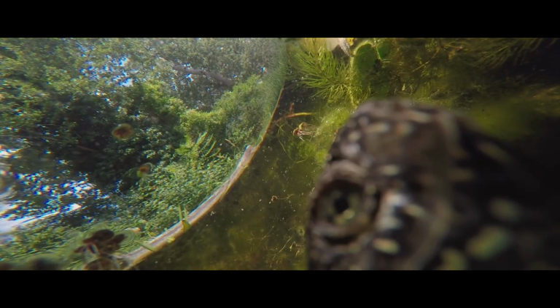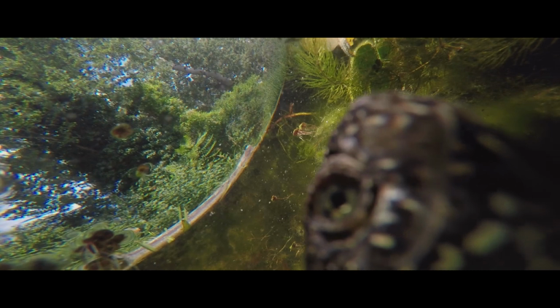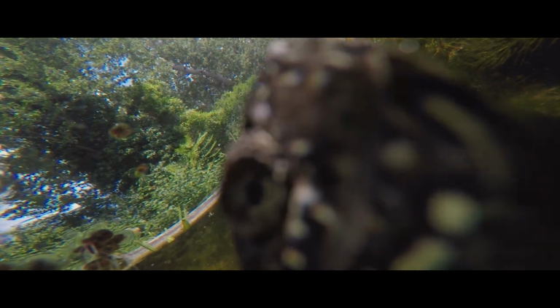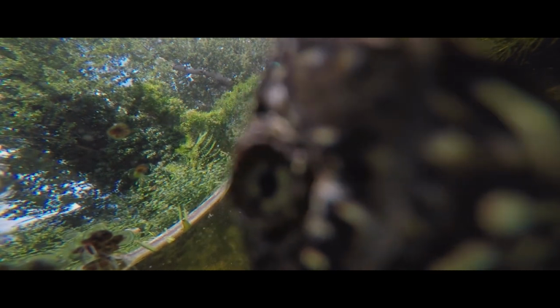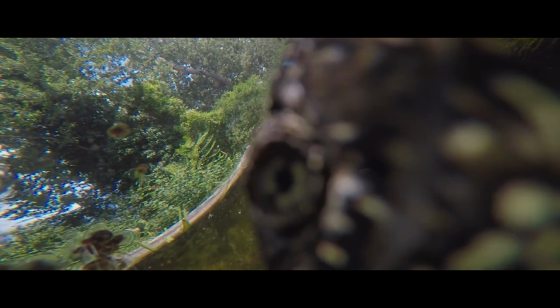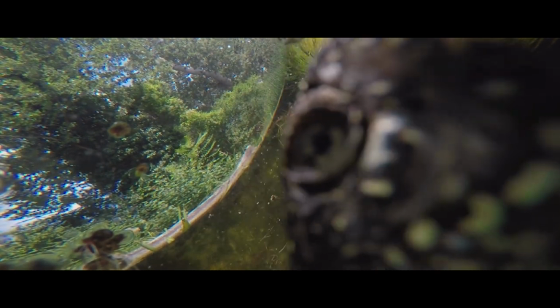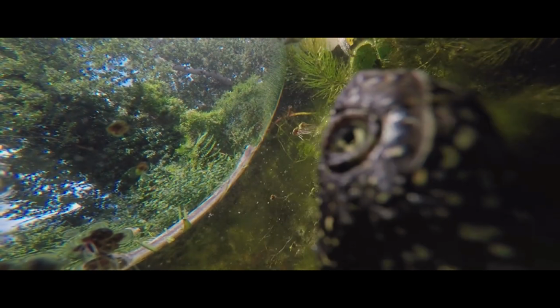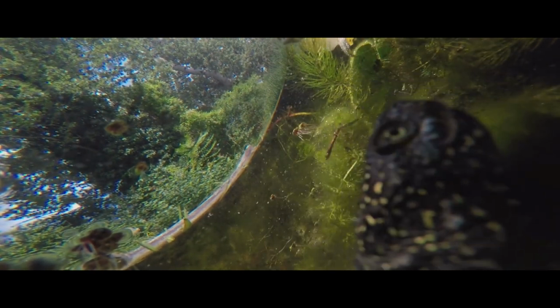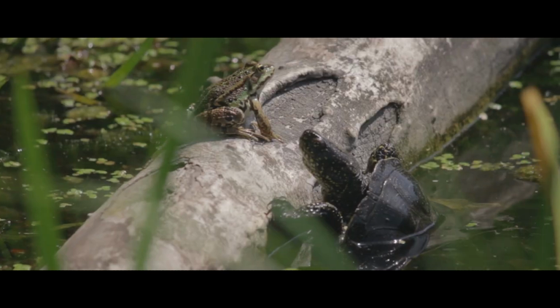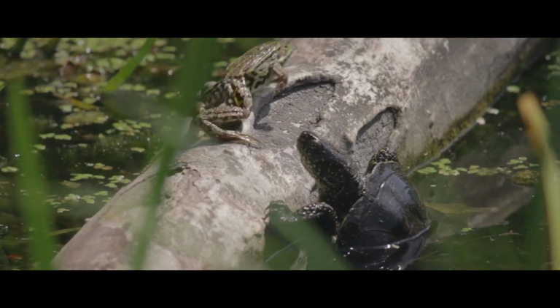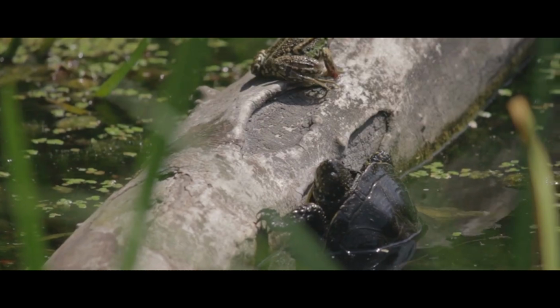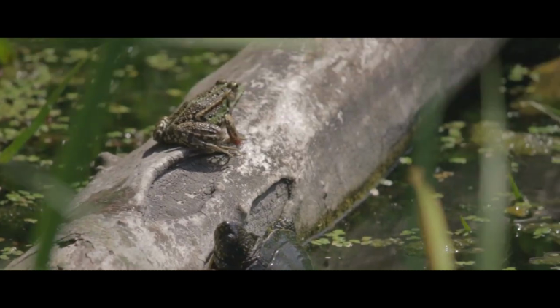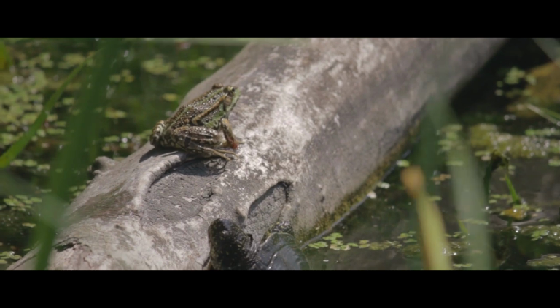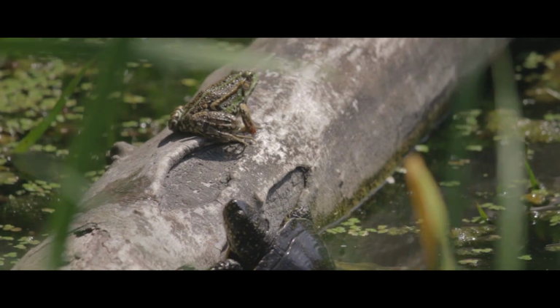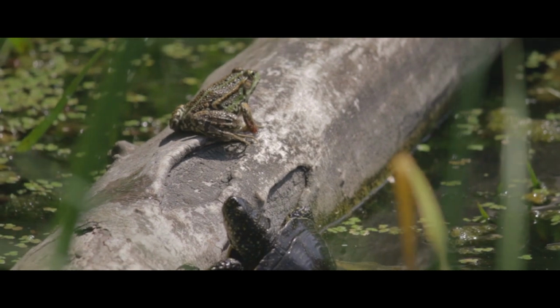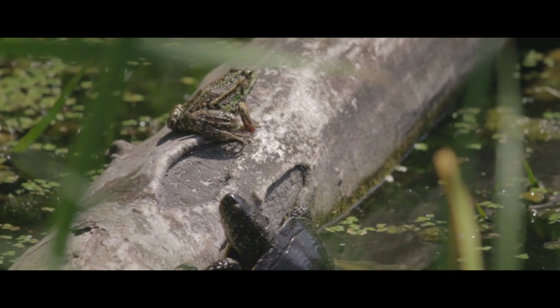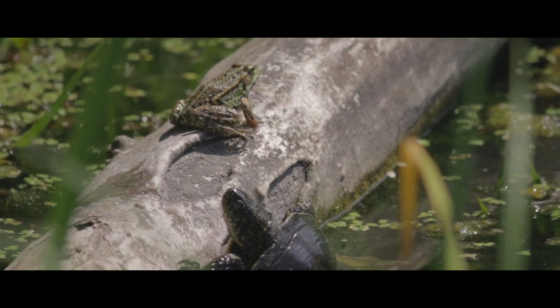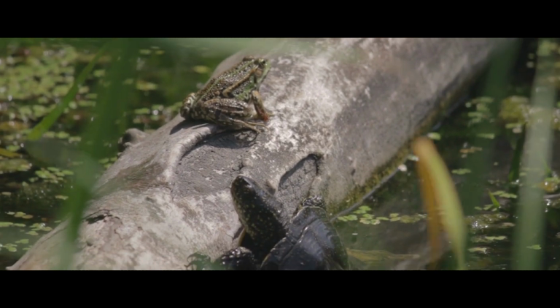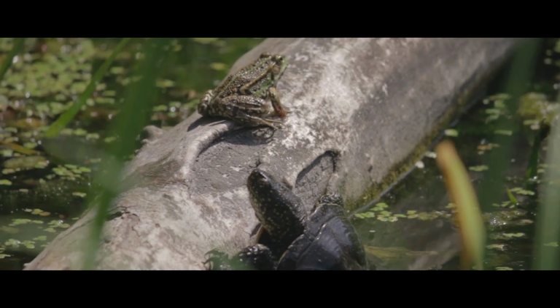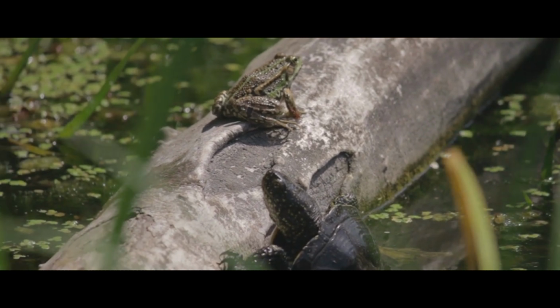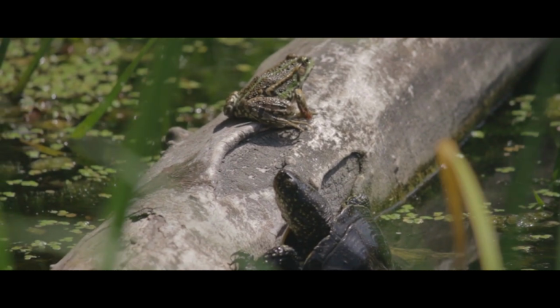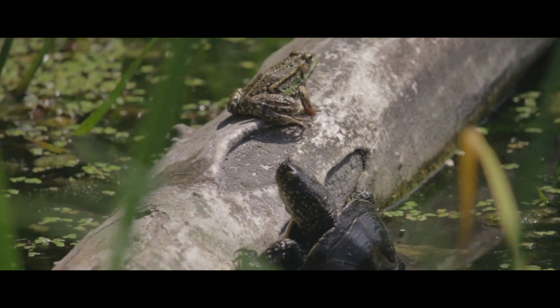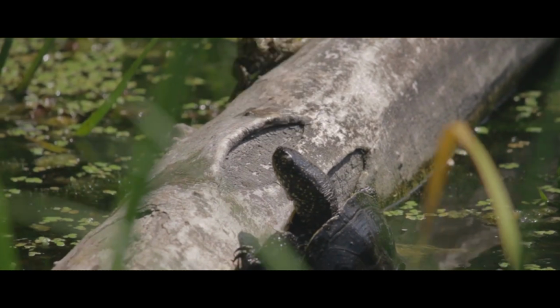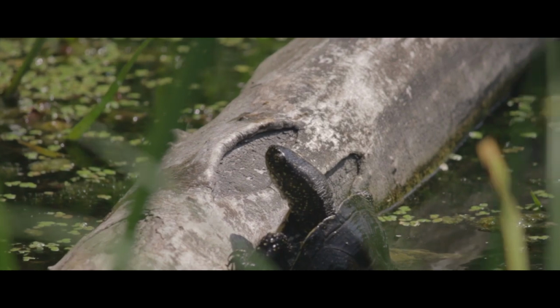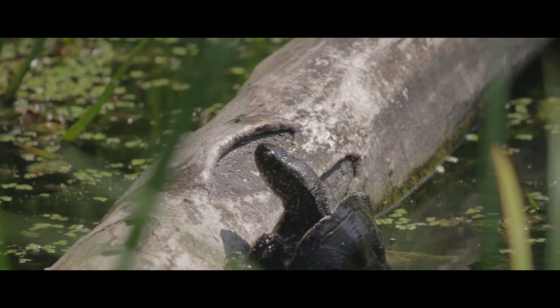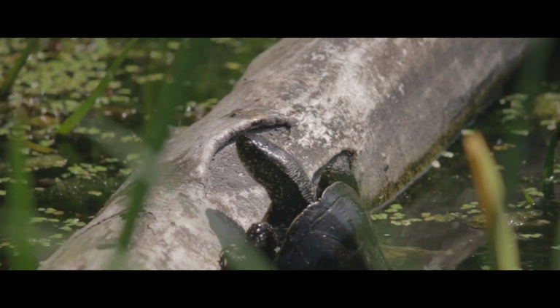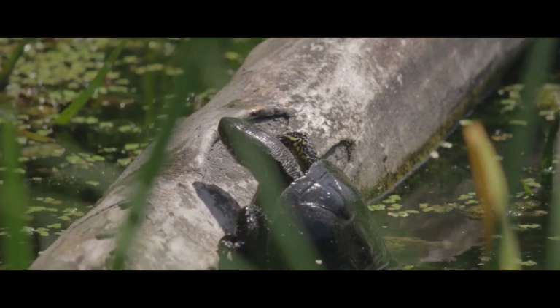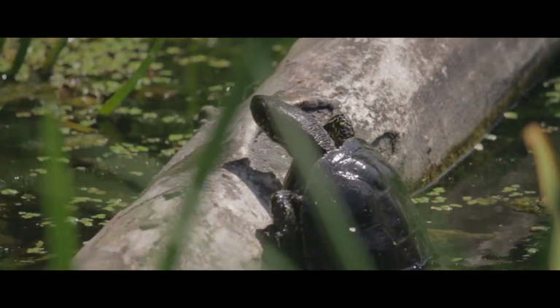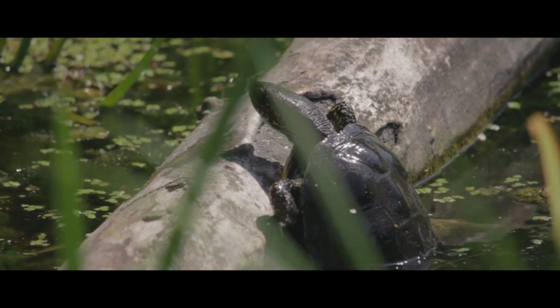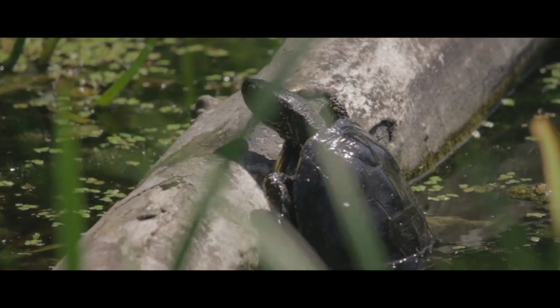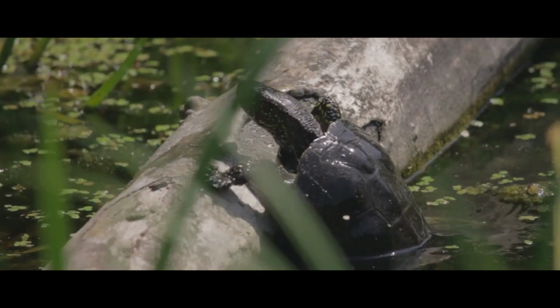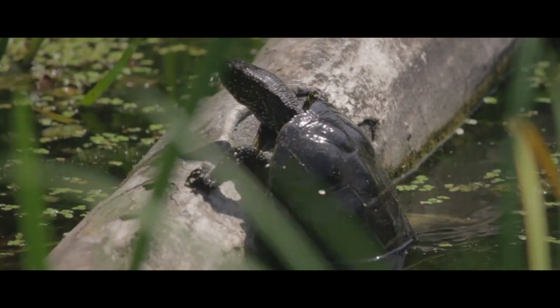Was mich fasziniert an den Schildkröten ist, dass es sie schon ewig auf dieser Welt gibt. Also schon seit Zeiten der Dinosaurier leben hier Schildkröten, und diese Art hat es tatsächlich geschafft, bis heute mitten in Europa zu überleben.